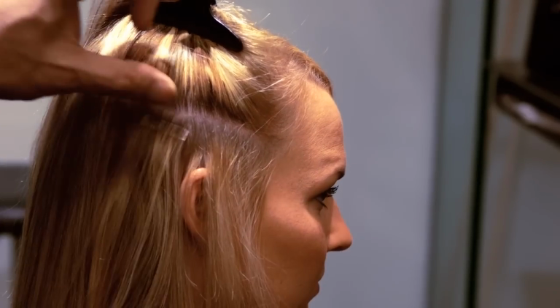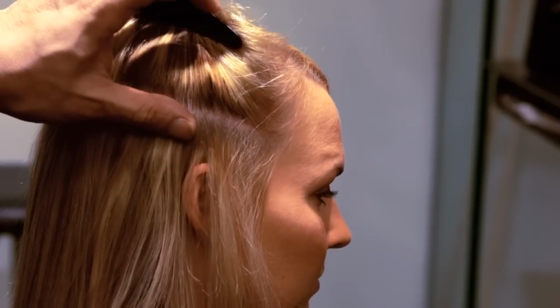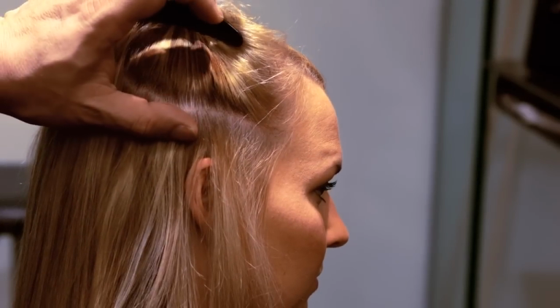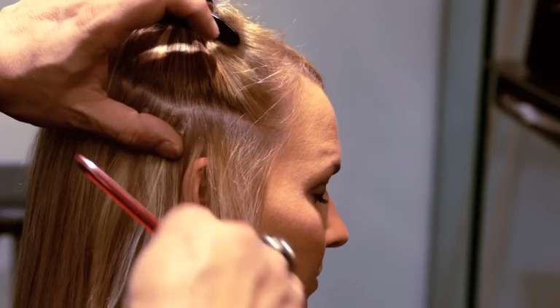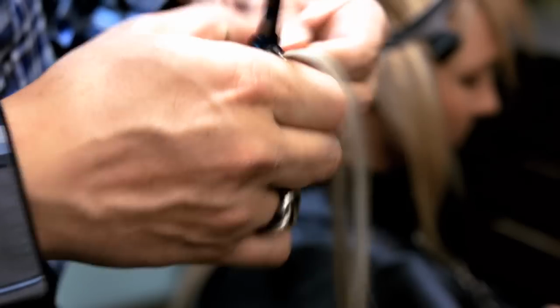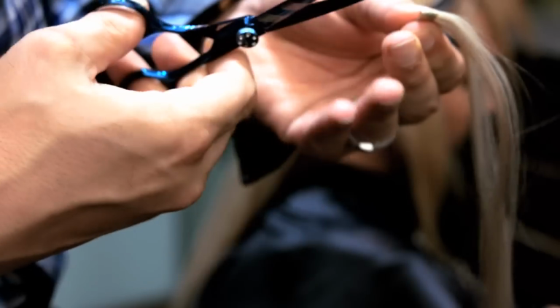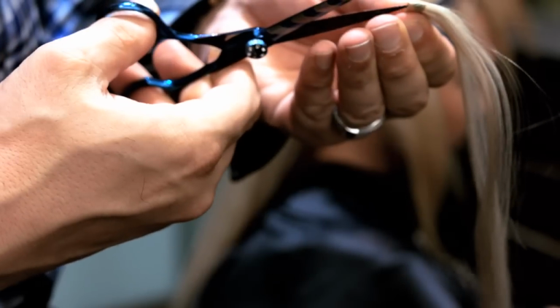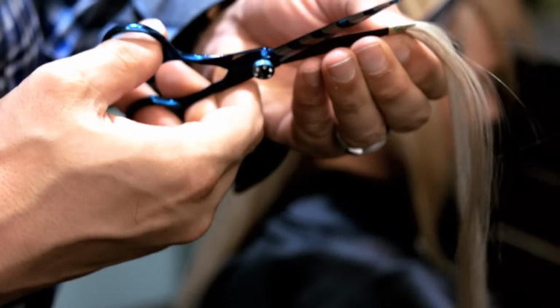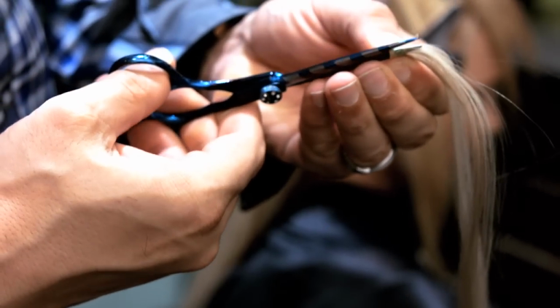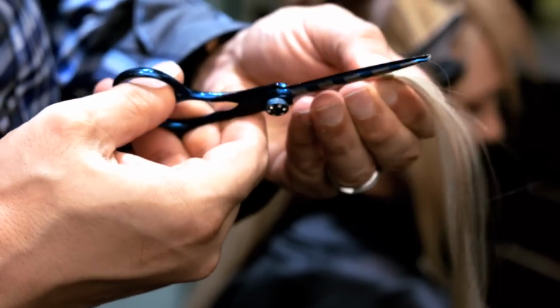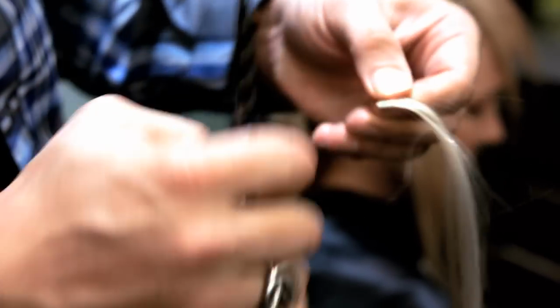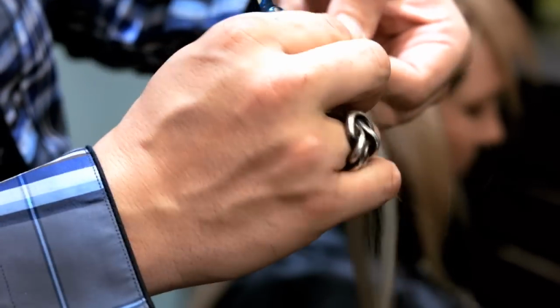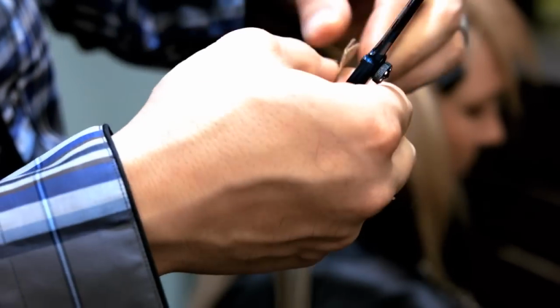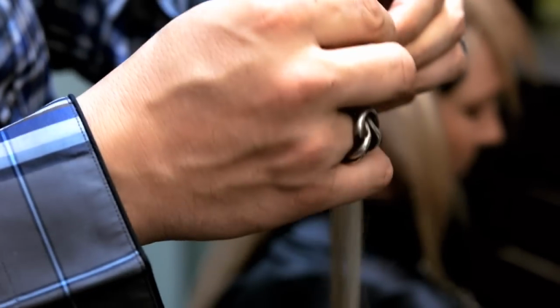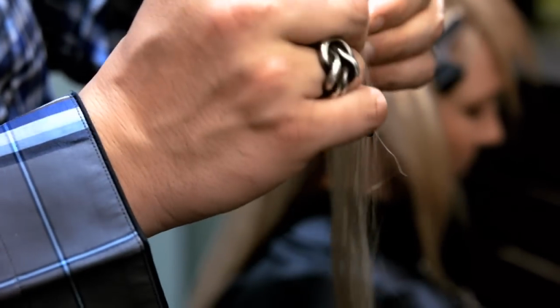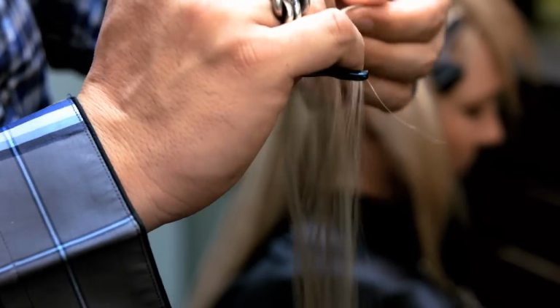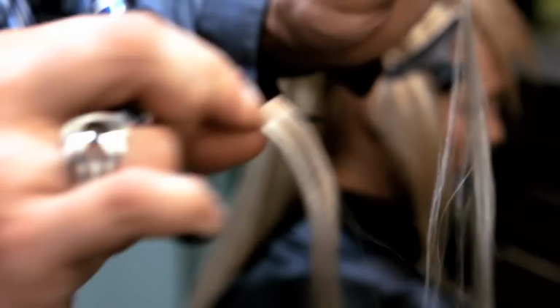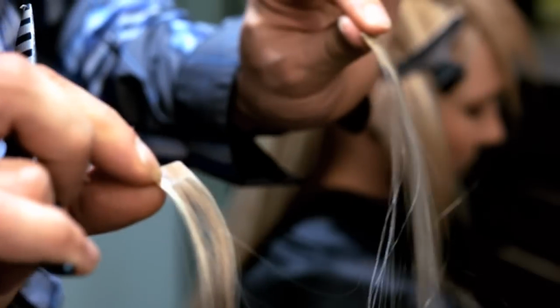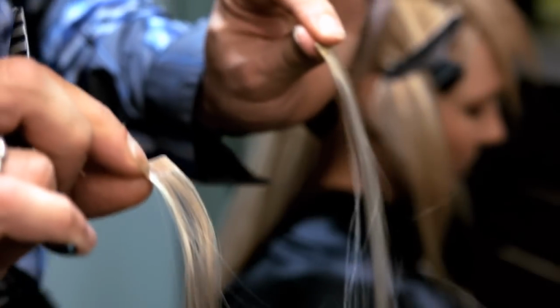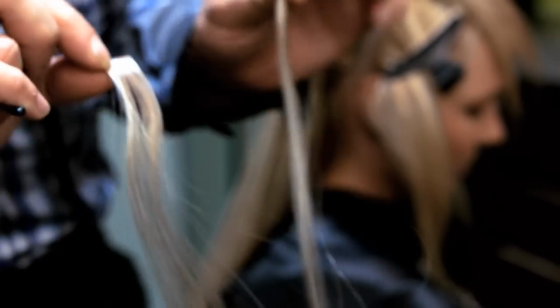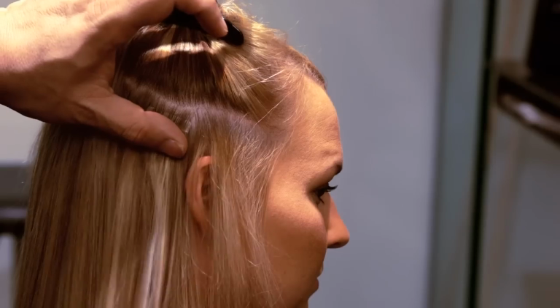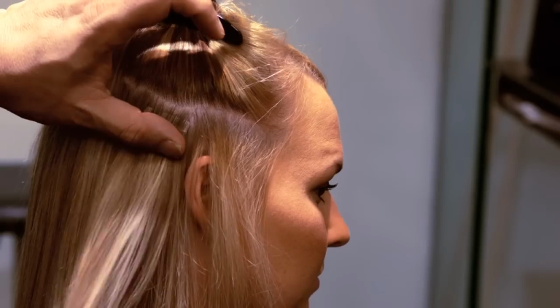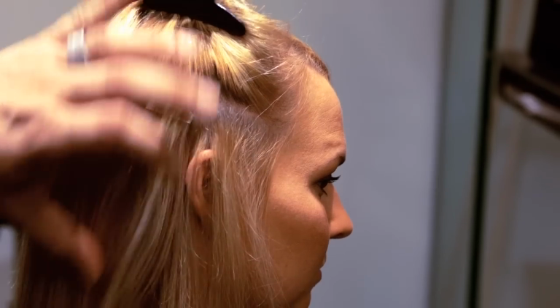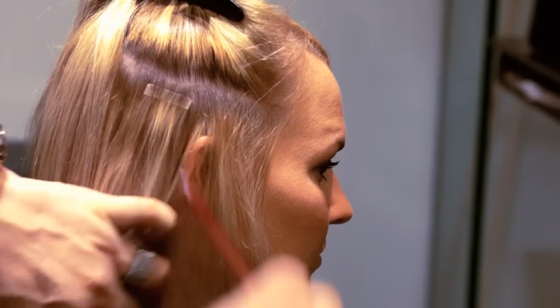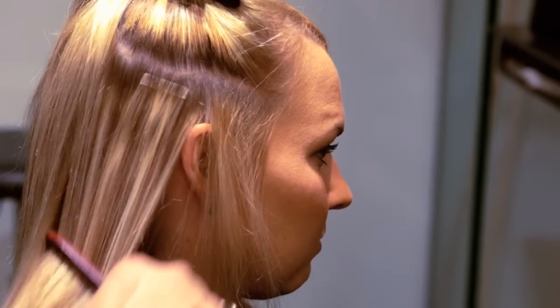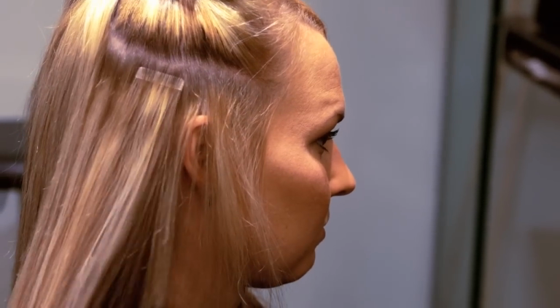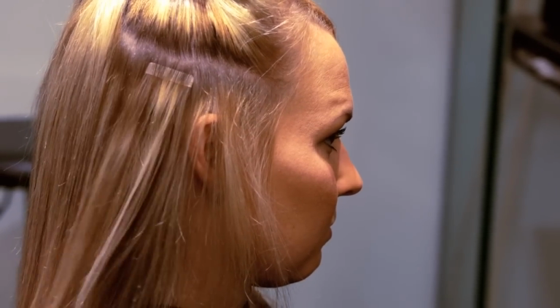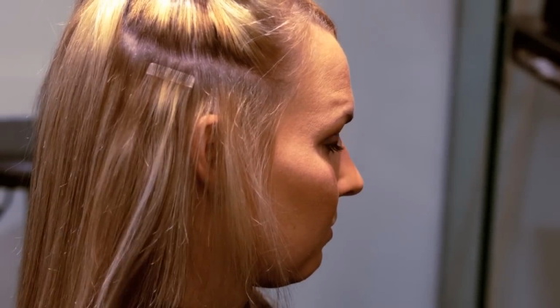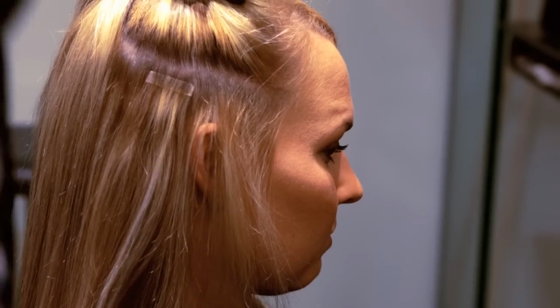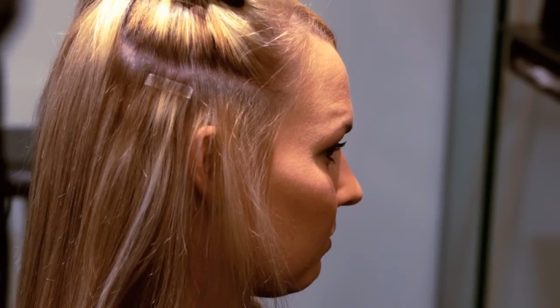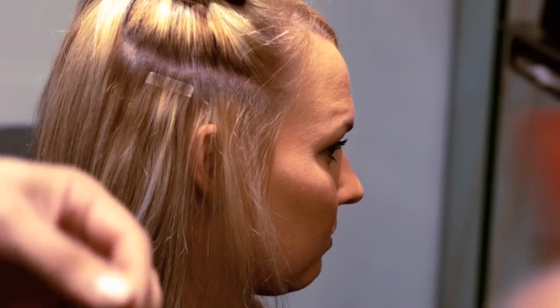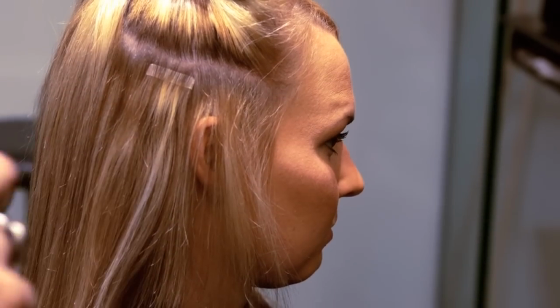Note: you can cut your tape extensions in half for a more natural look. Remember to cut the pieces using an old pair of sharp cutting scissors. Throughout your application, your sections should always be clean straight lines.